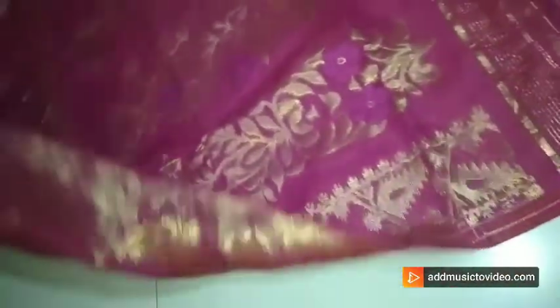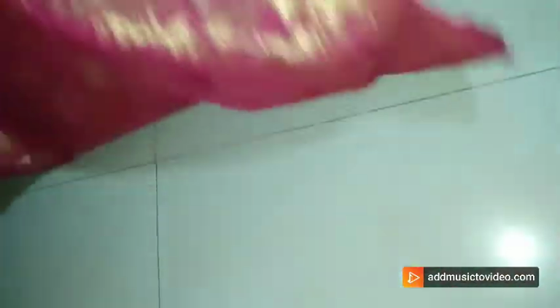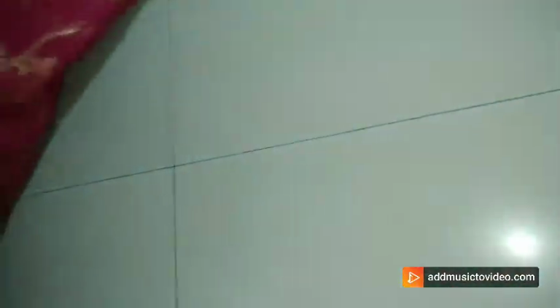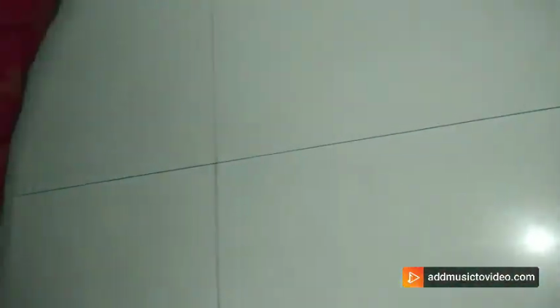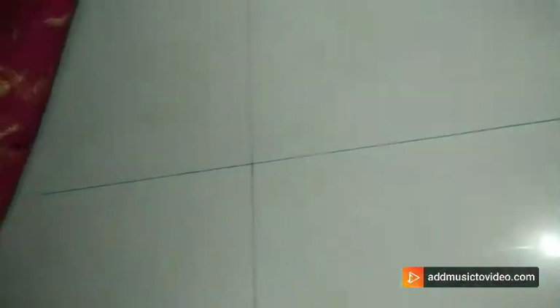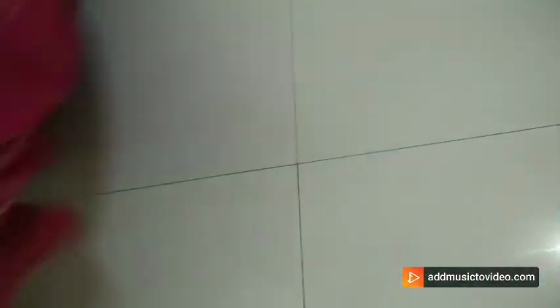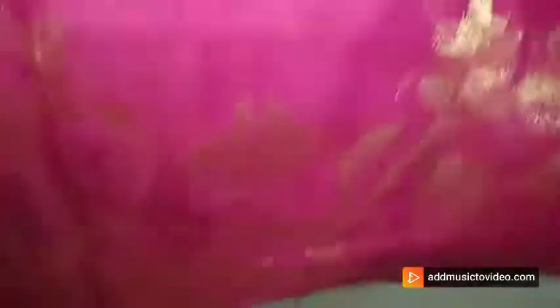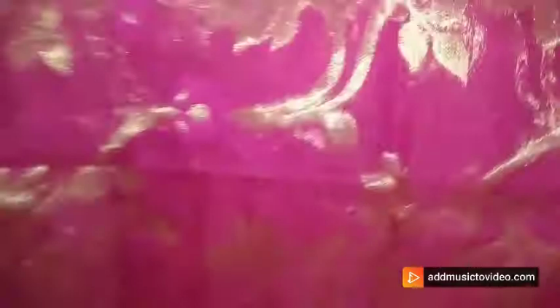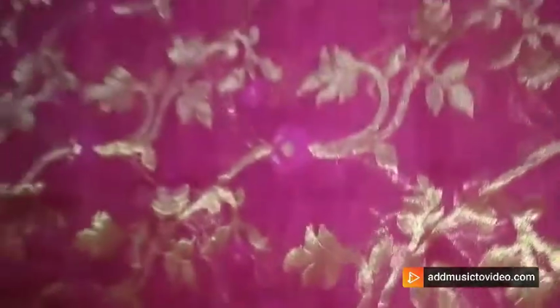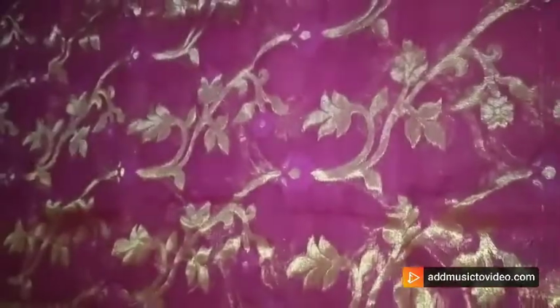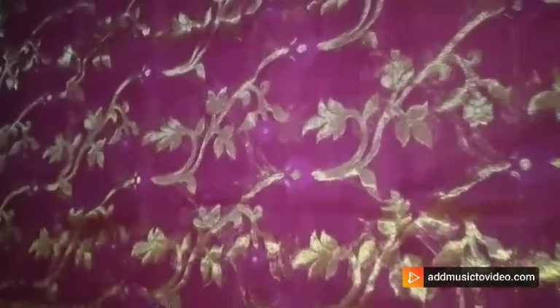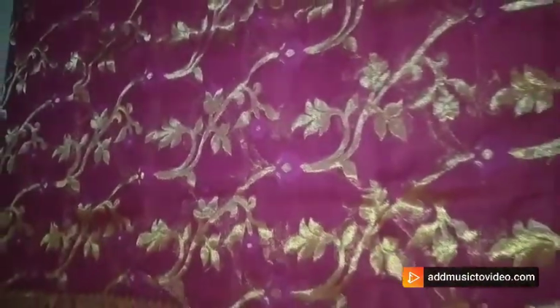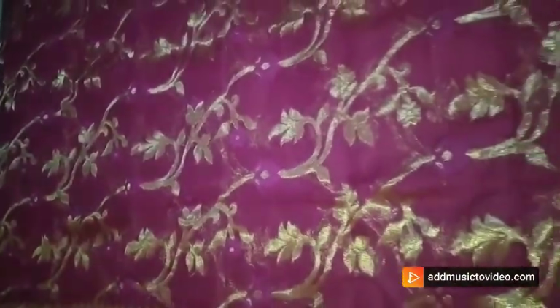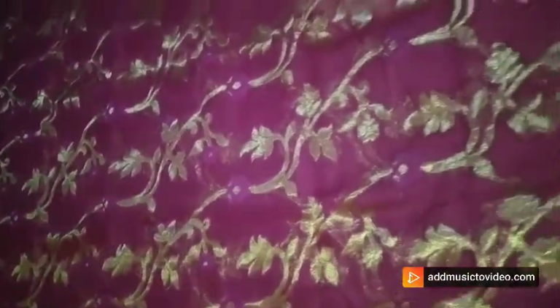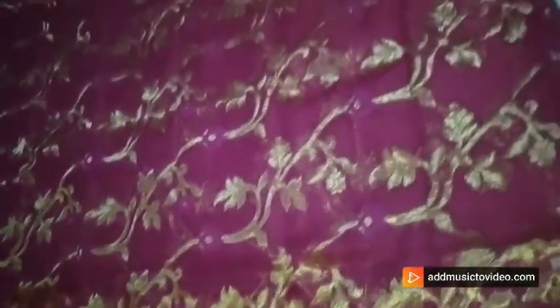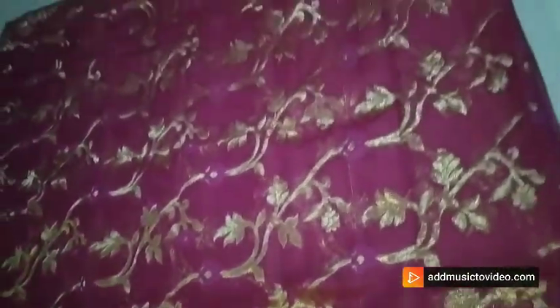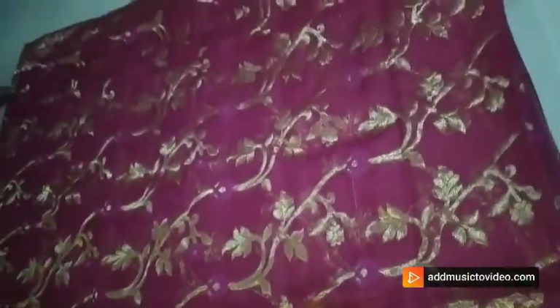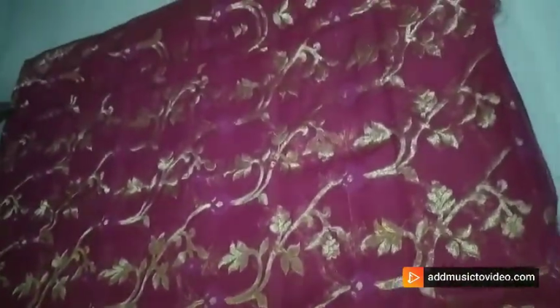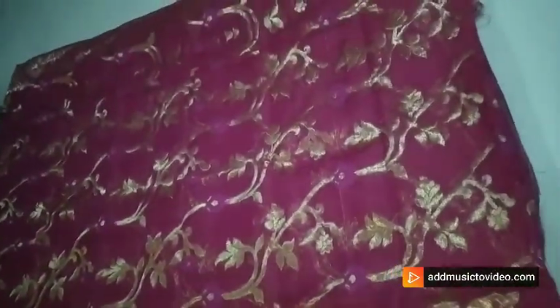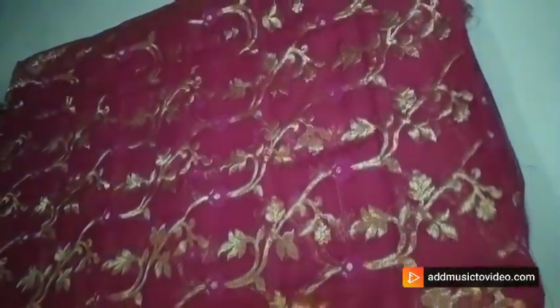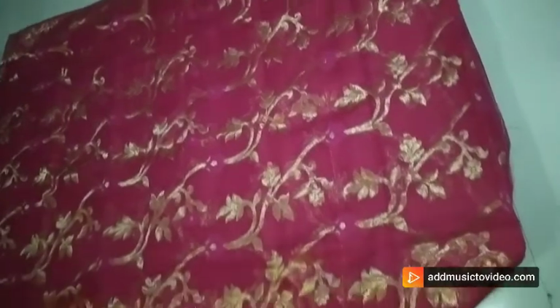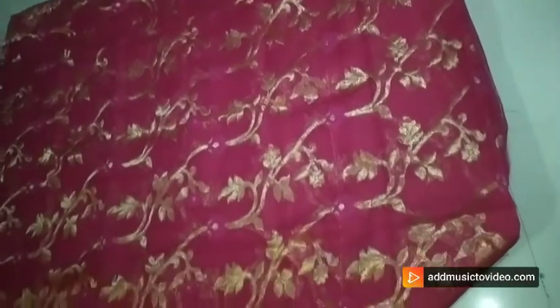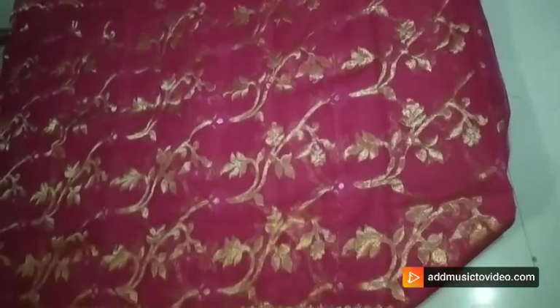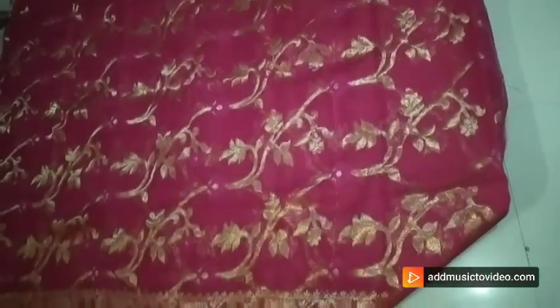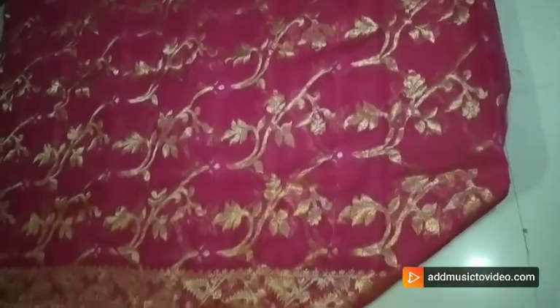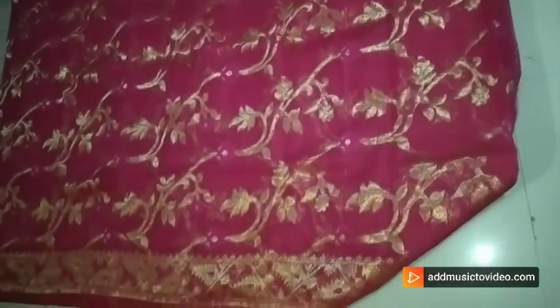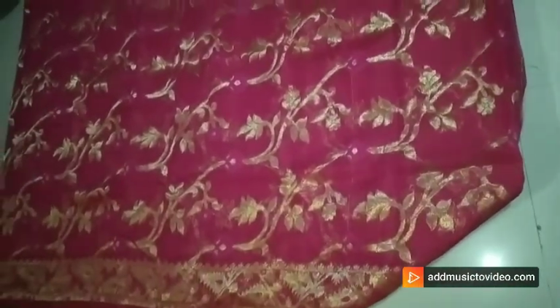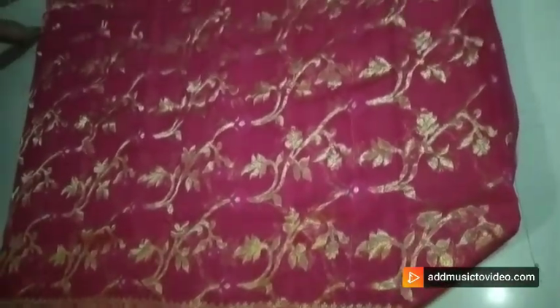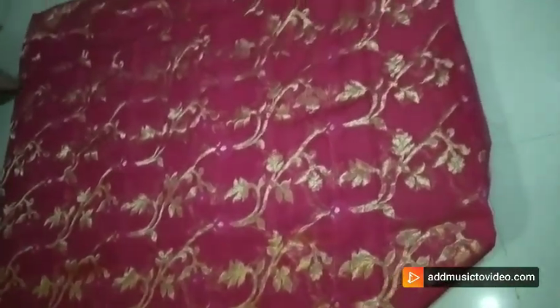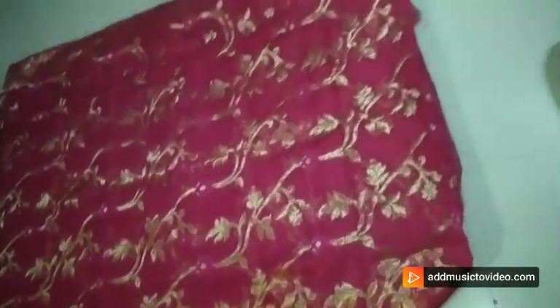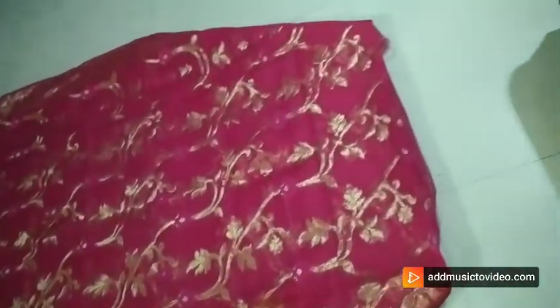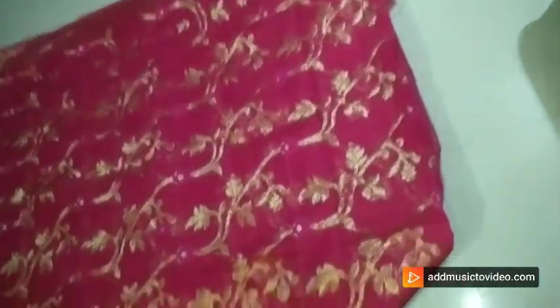And price is very much affordable. For booking you have to WhatsApp us at 9007-842-747 with a screenshot of the sari.